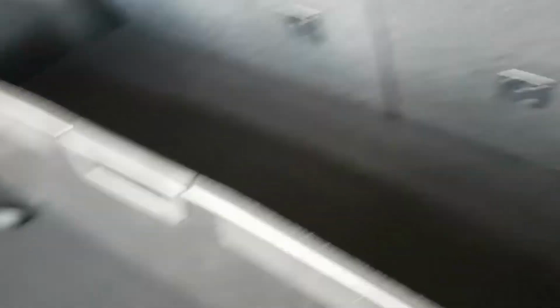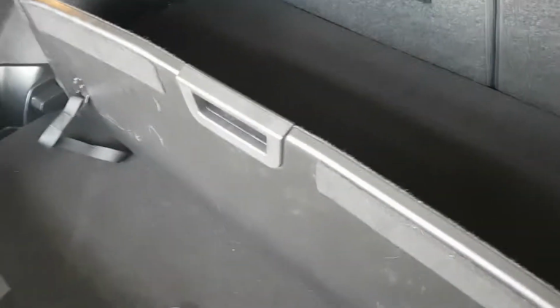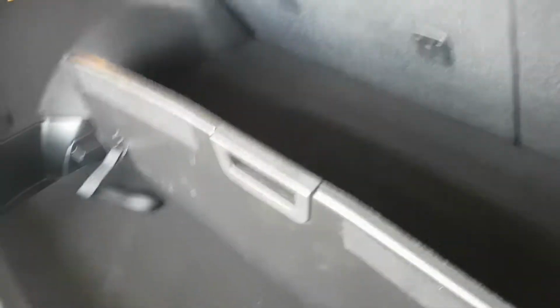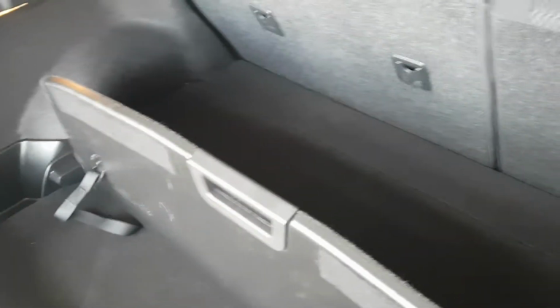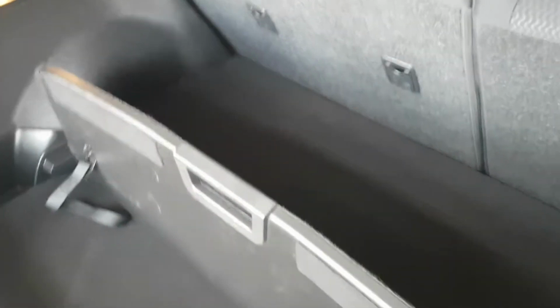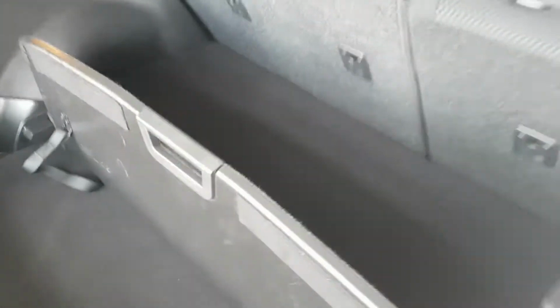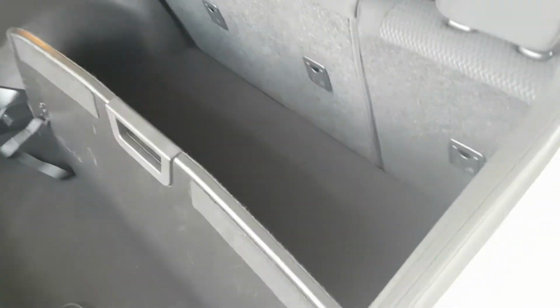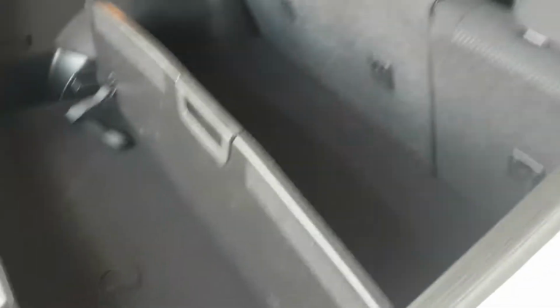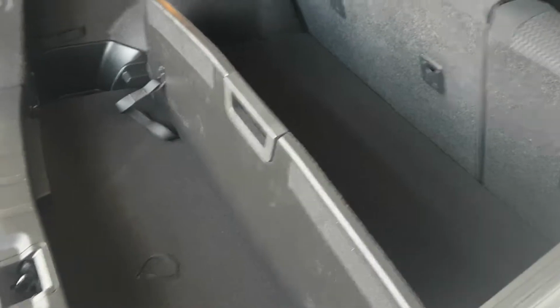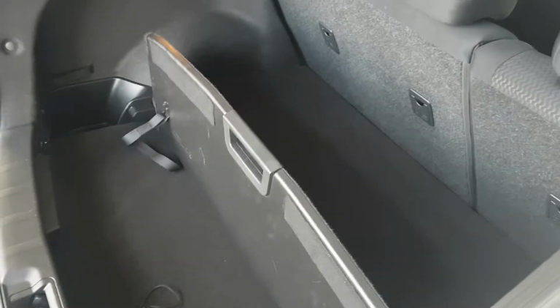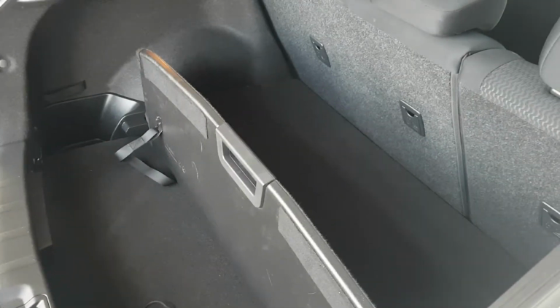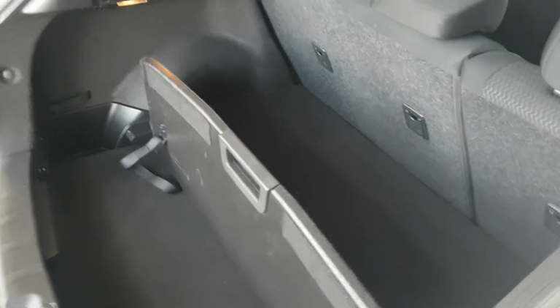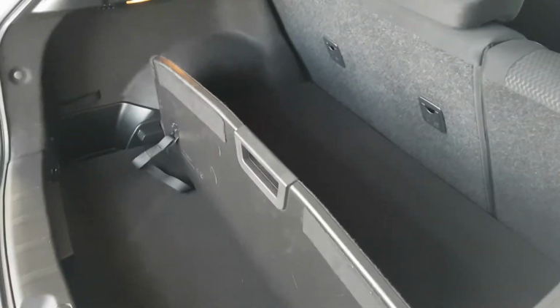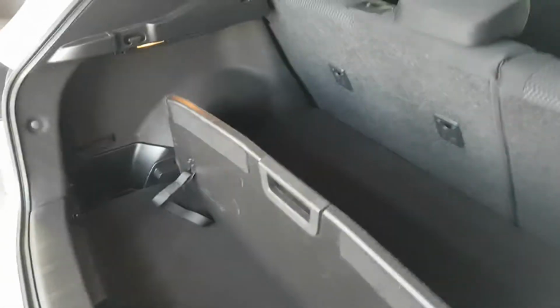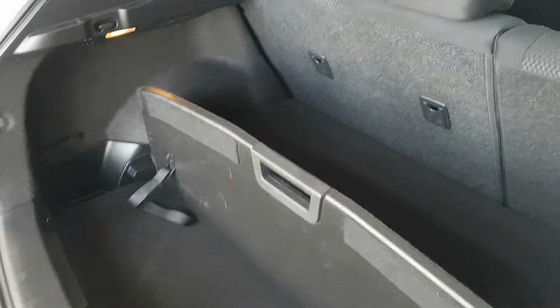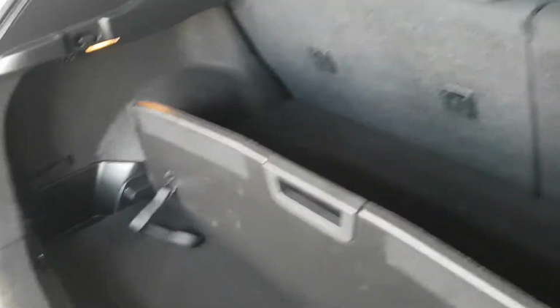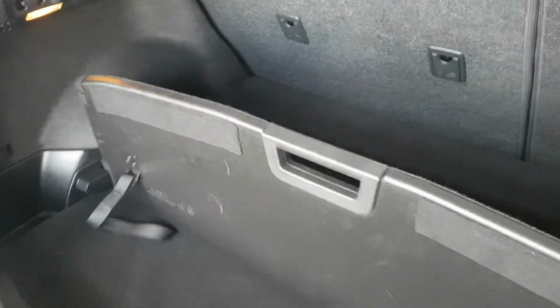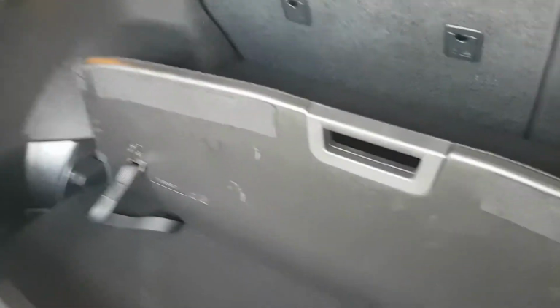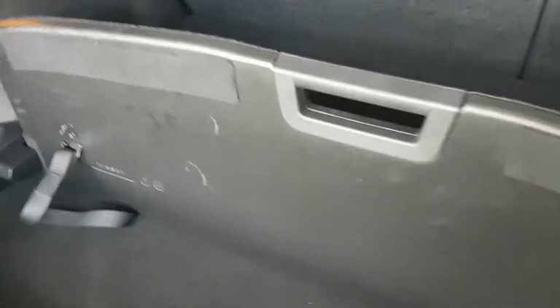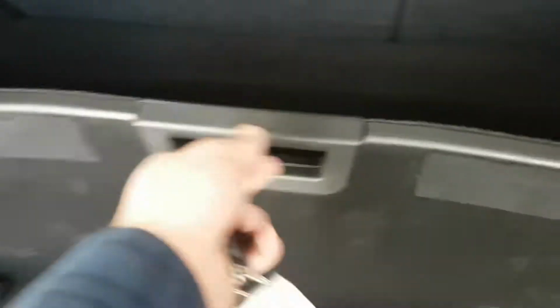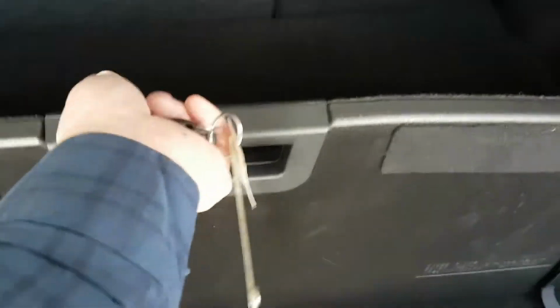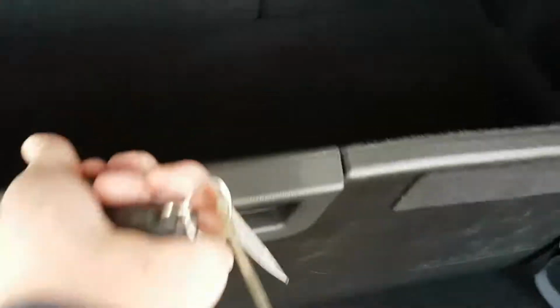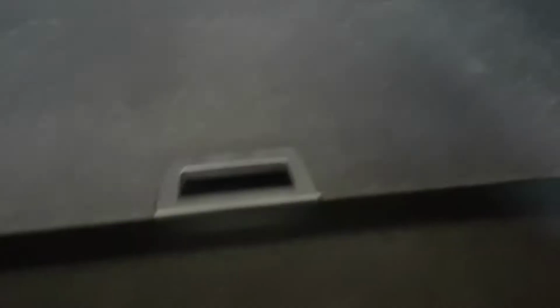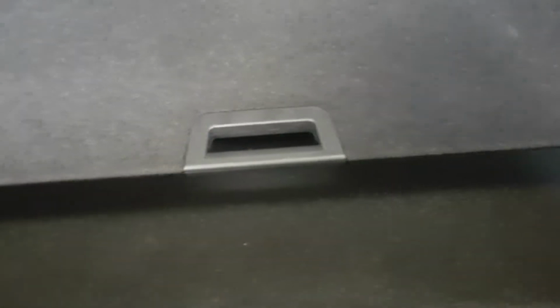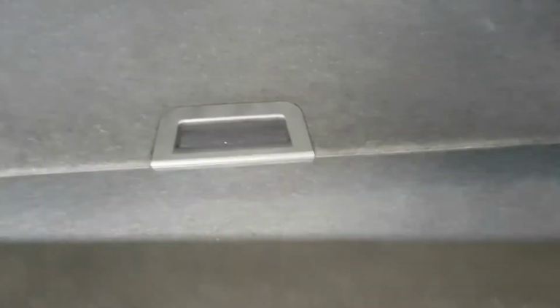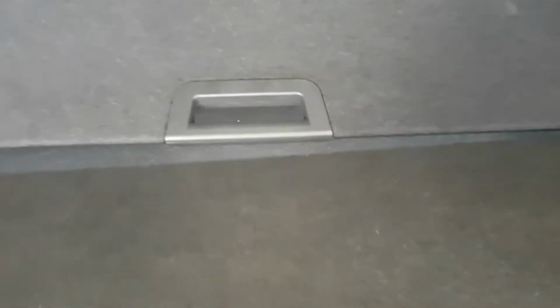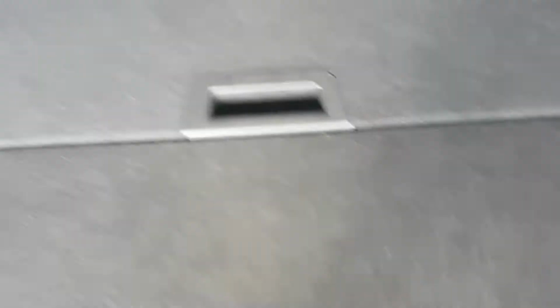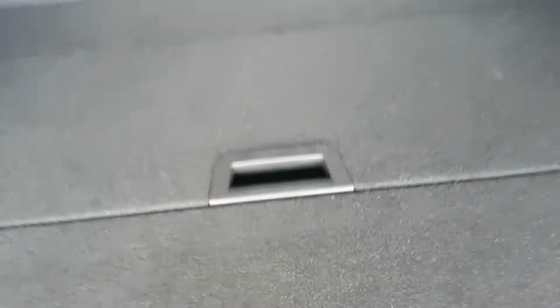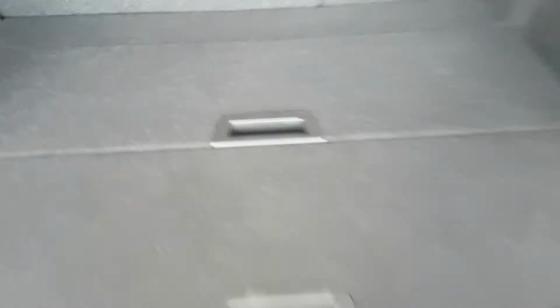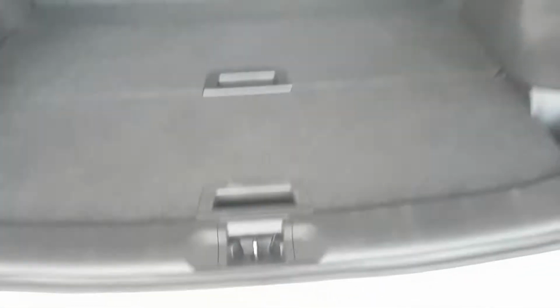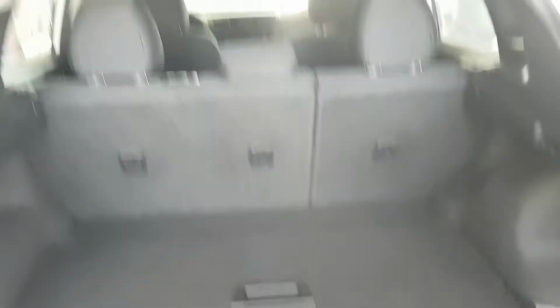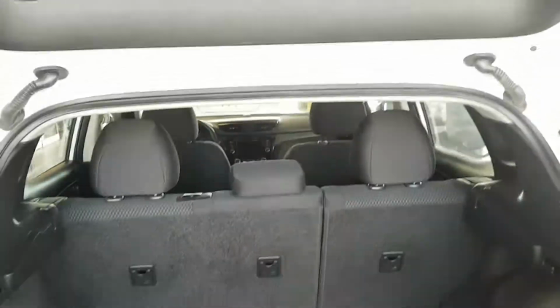Right now I have this one going sideways — it kind of creates two separate categories in the trunk, prevents groceries from sliding around, that sort of stuff. Neat little feature there. Just put it back and it goes back nice and easy just like that.